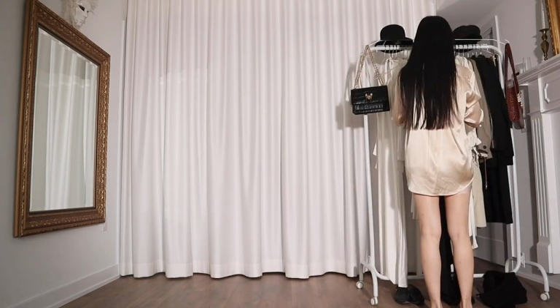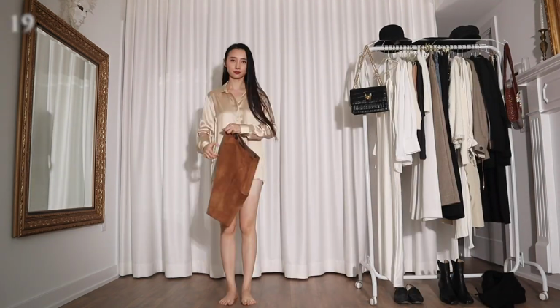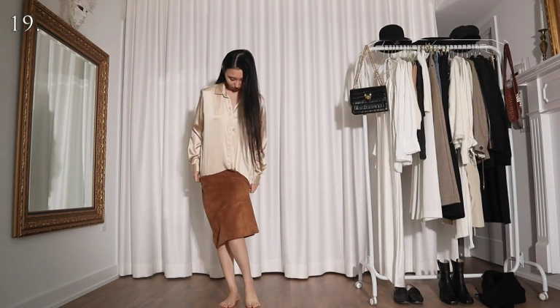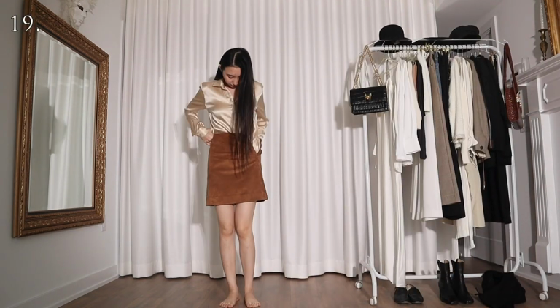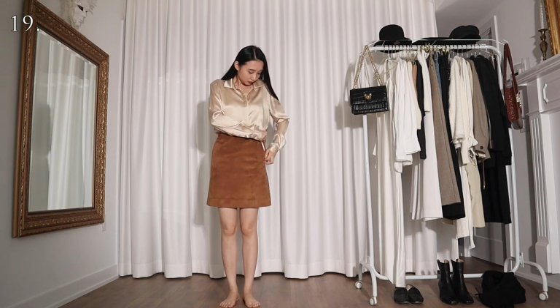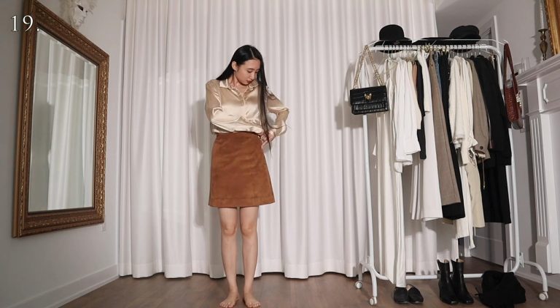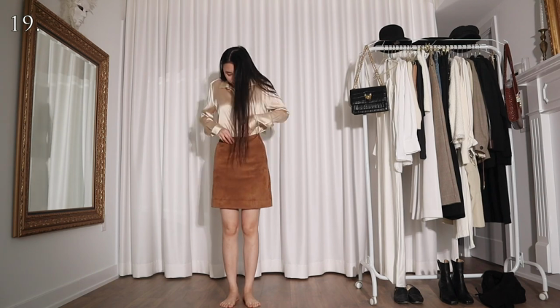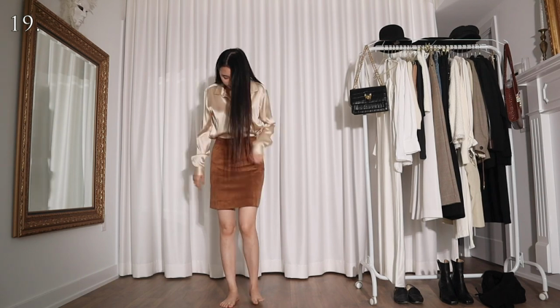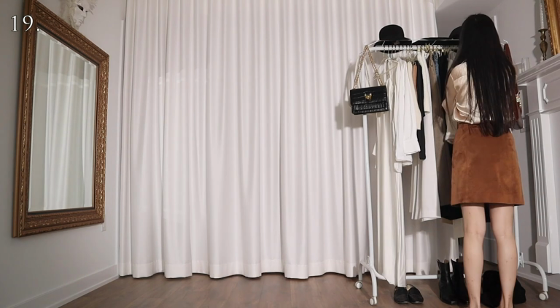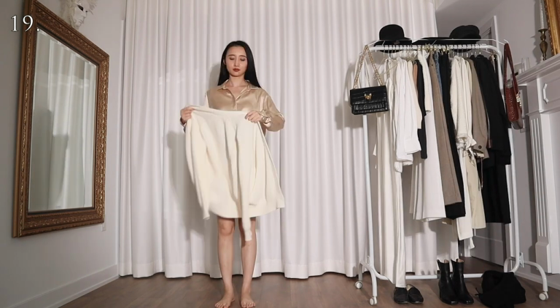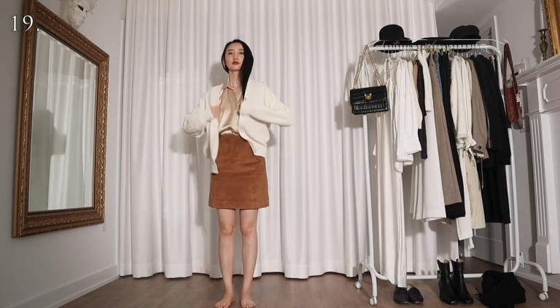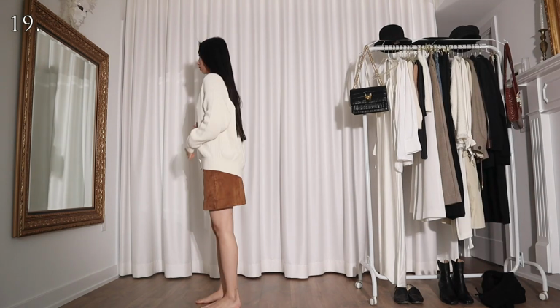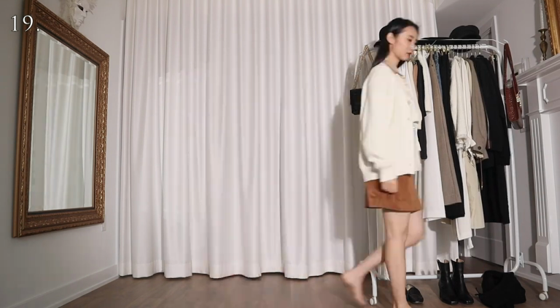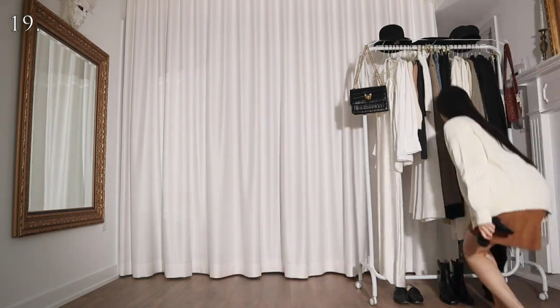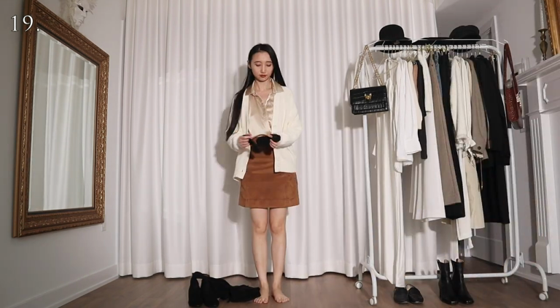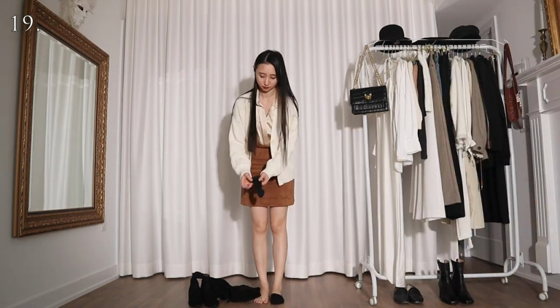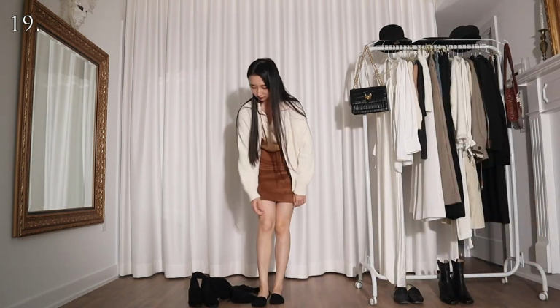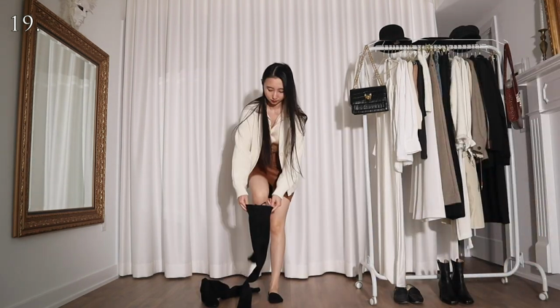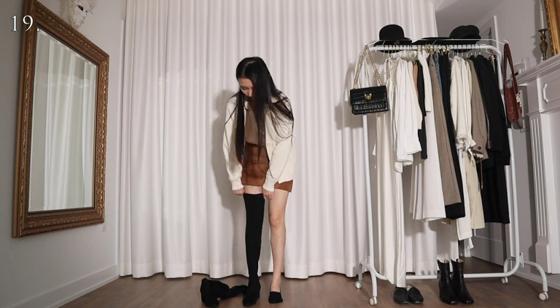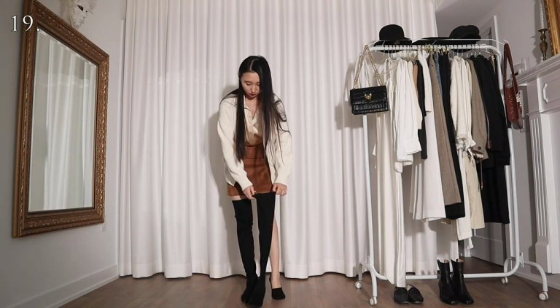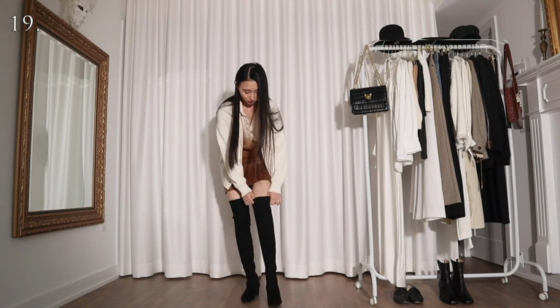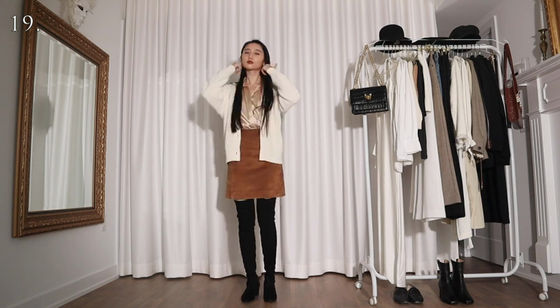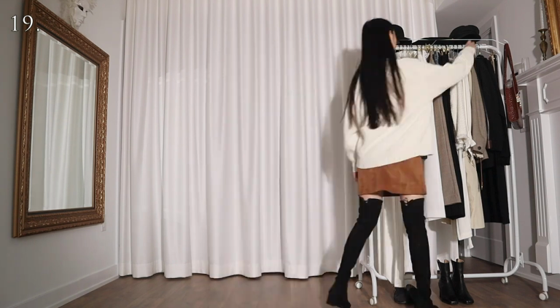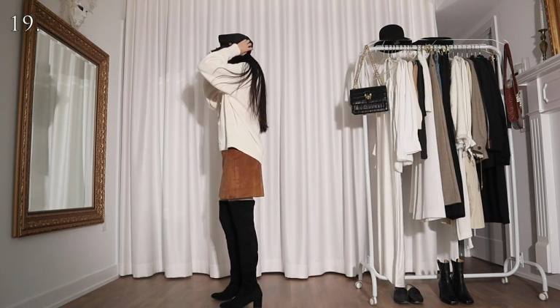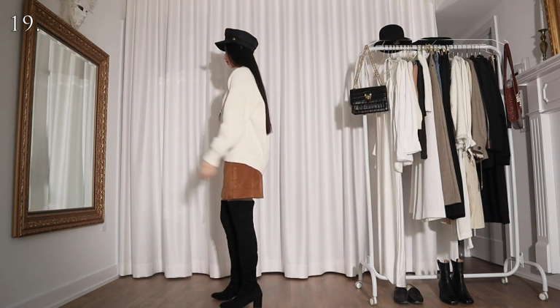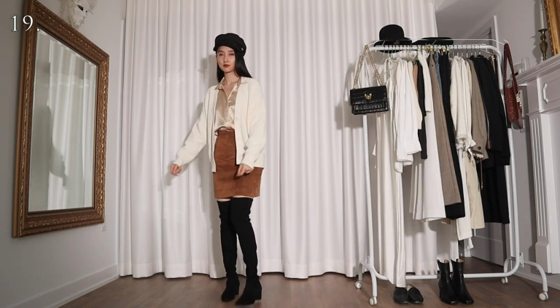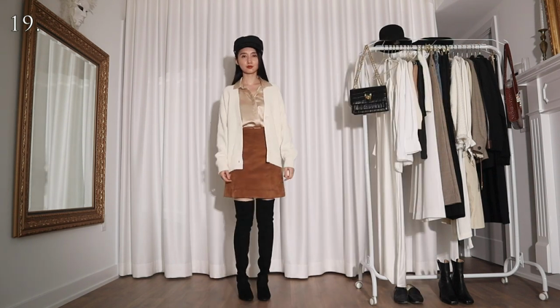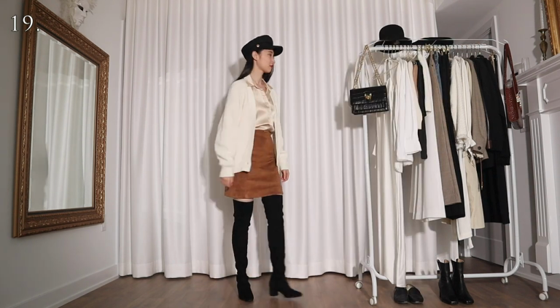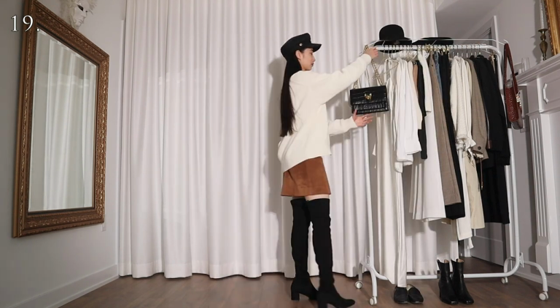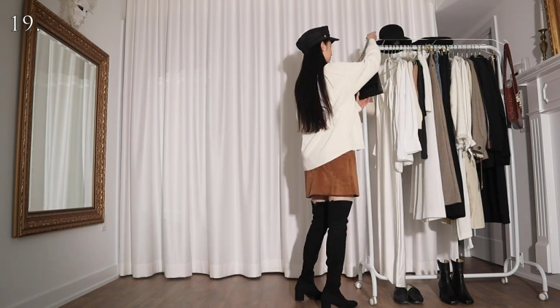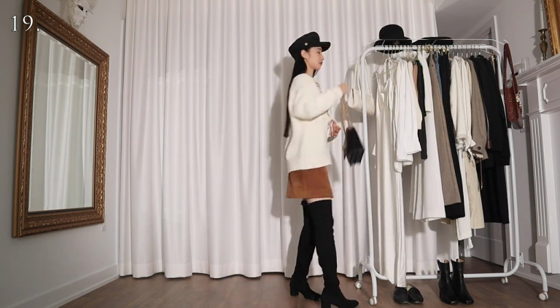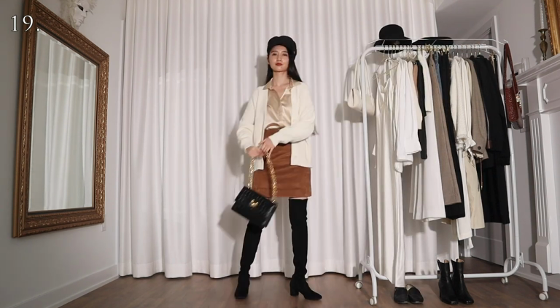For this look I'm styling the shirt with a camel suede mini skirt and a white cardigan. I'm accessorizing with a black newsboy cap and a pair of black over the knee boots. Now the only thing I'm missing is a pumpkin spice latte.